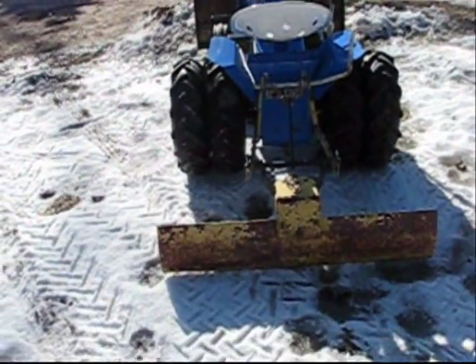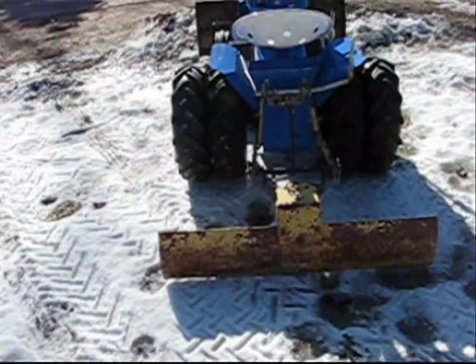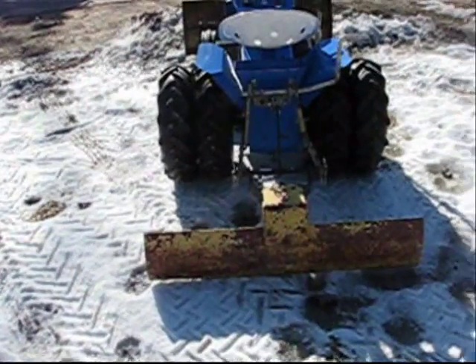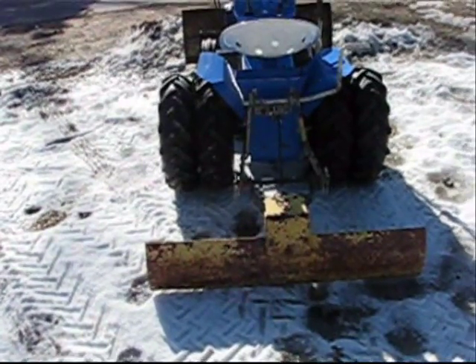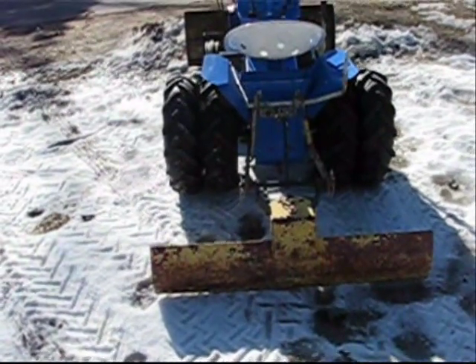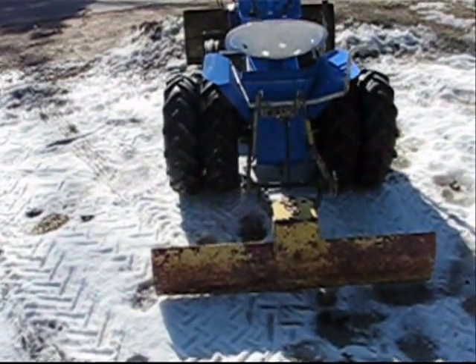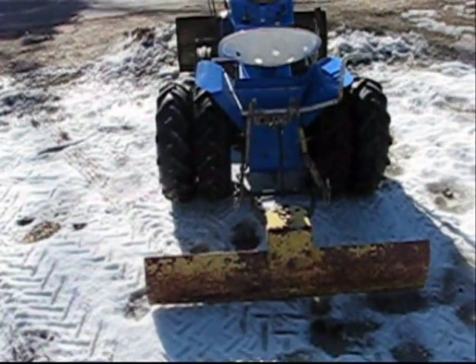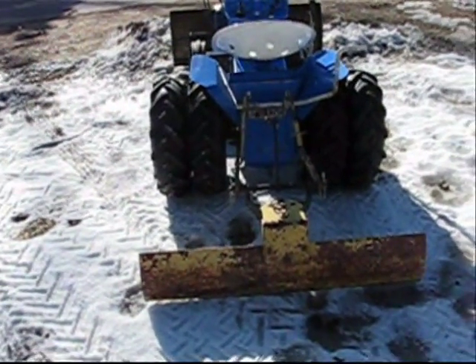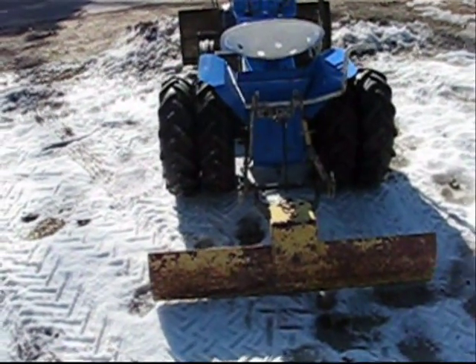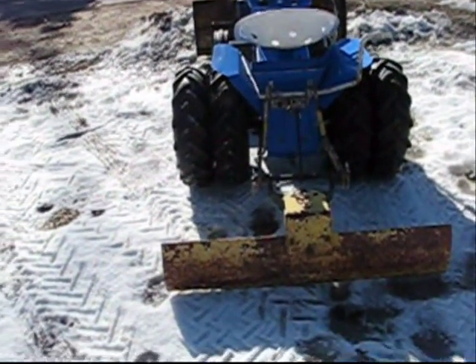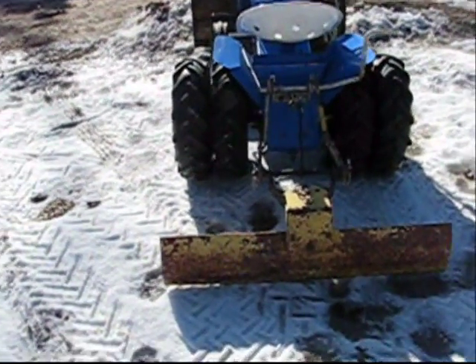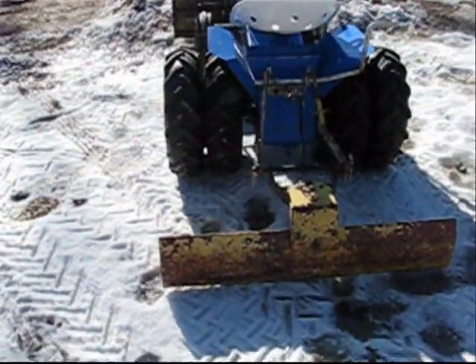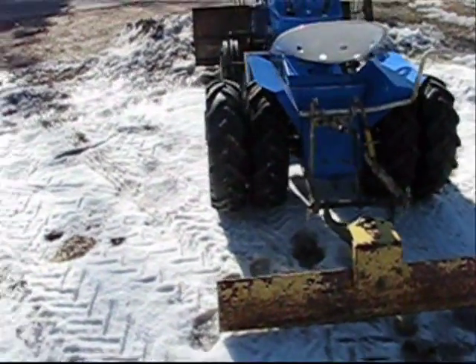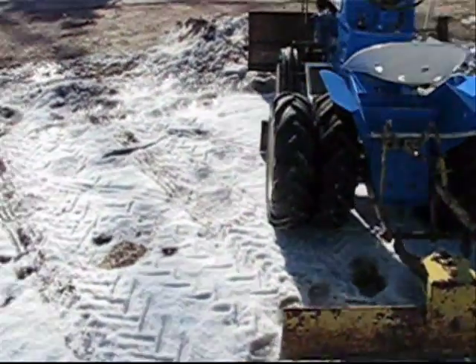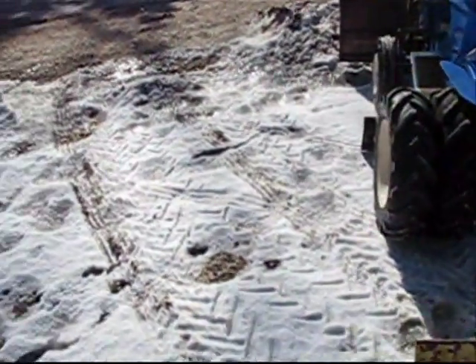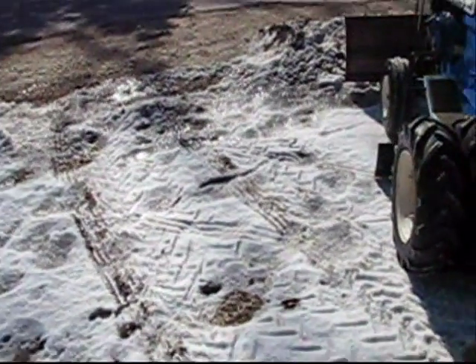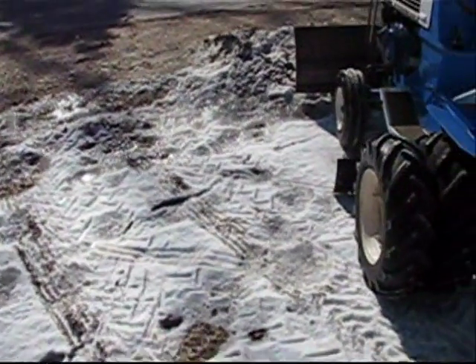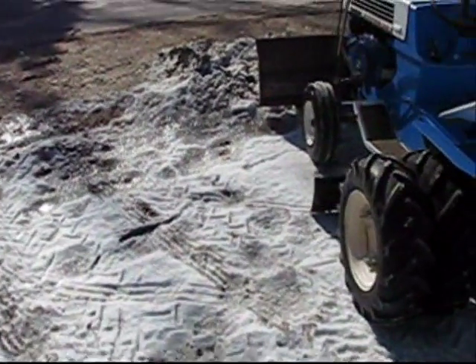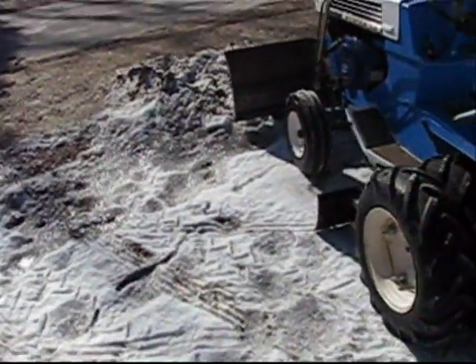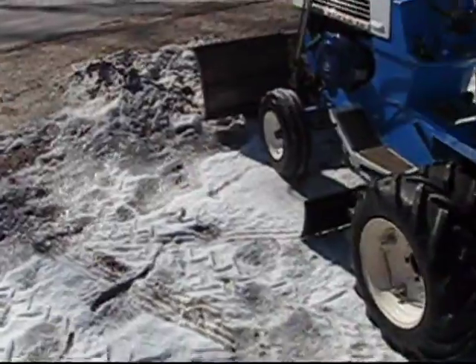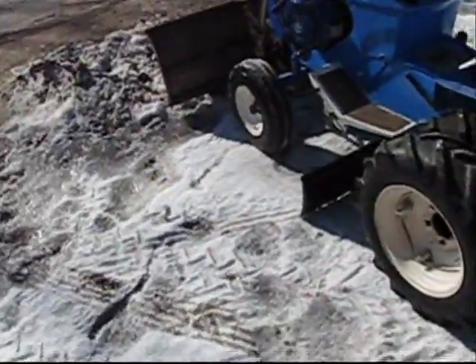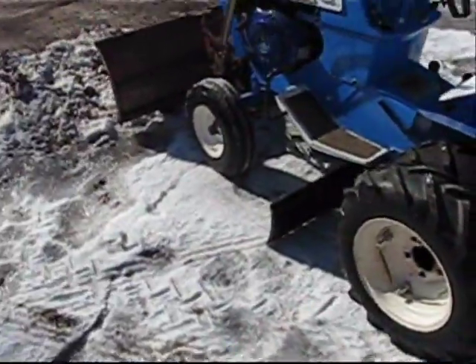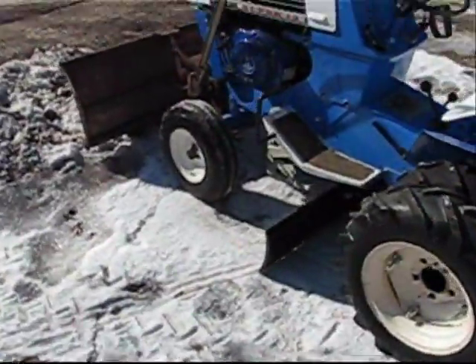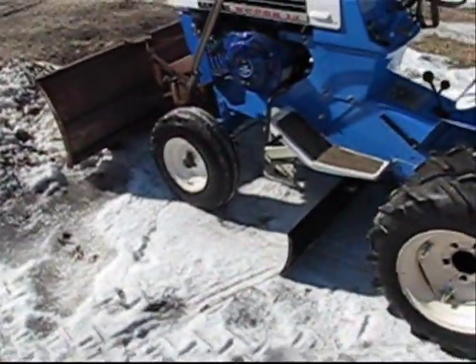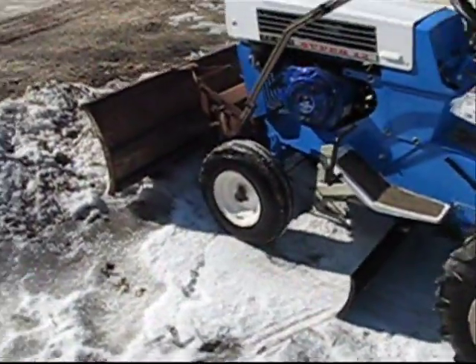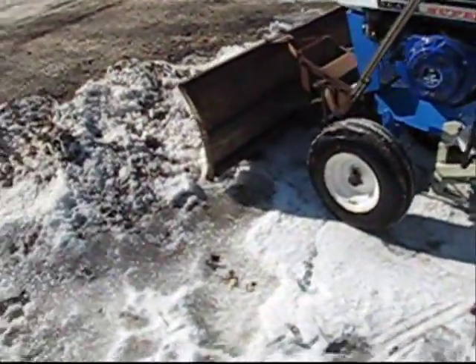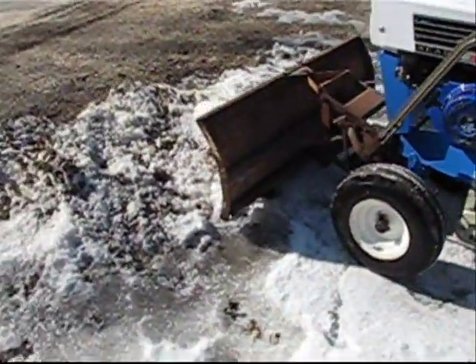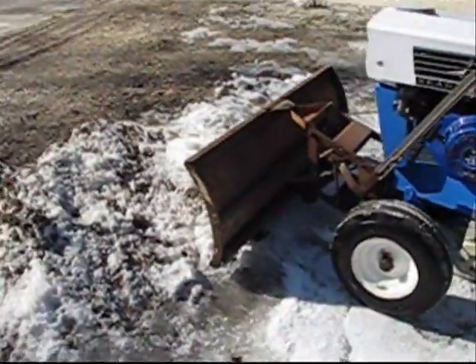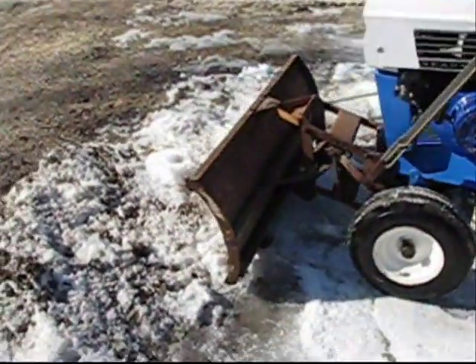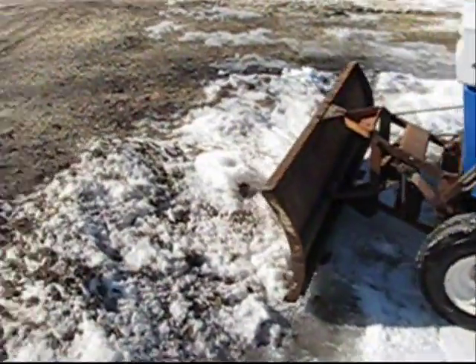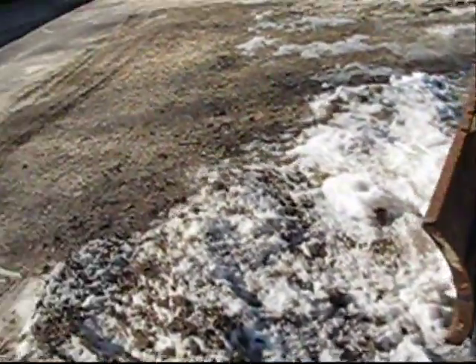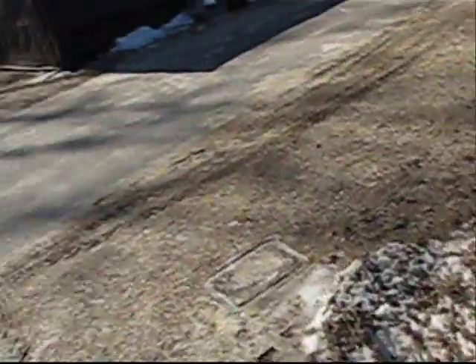It's loaded up with a 3-point hitch, a rear grater blade, a mid-mount grater, and a front dozer right now.